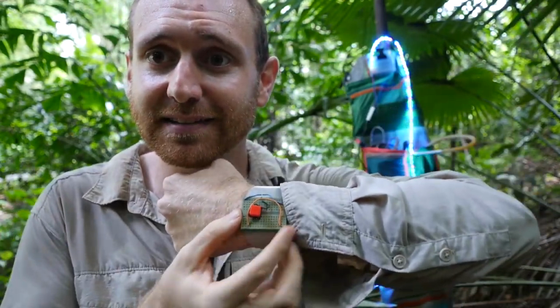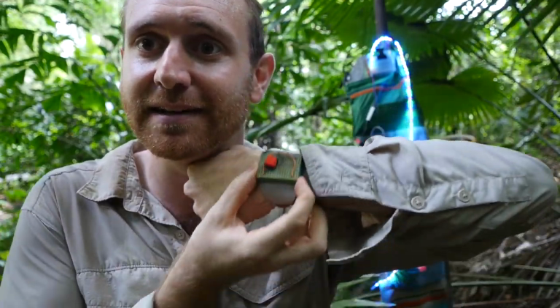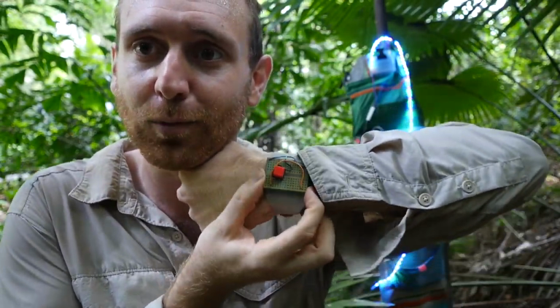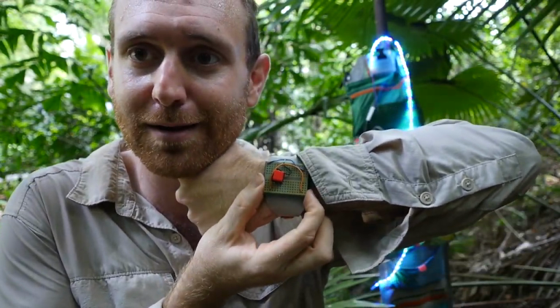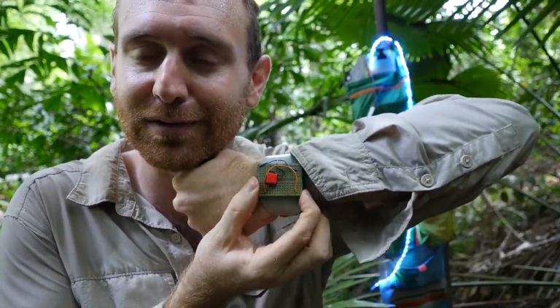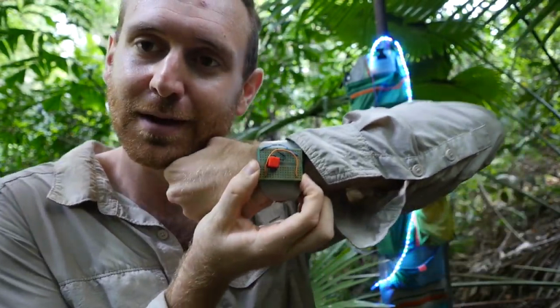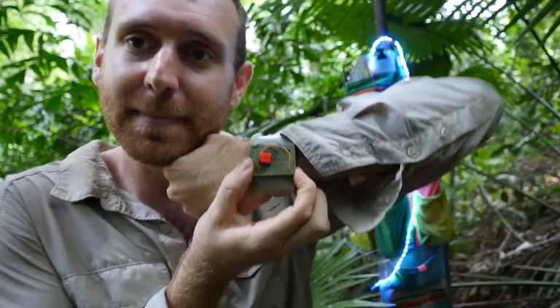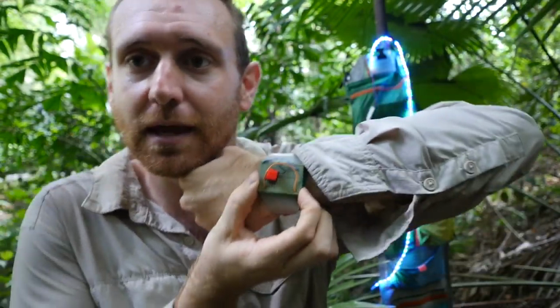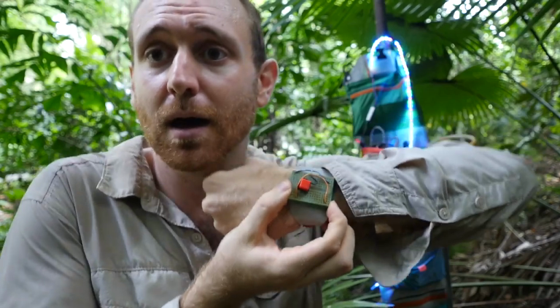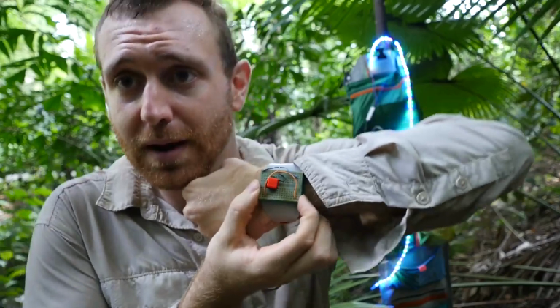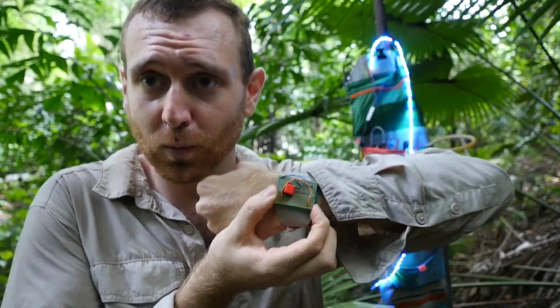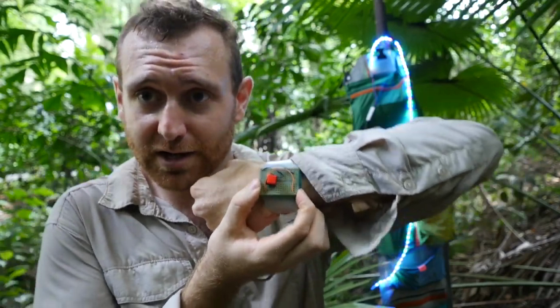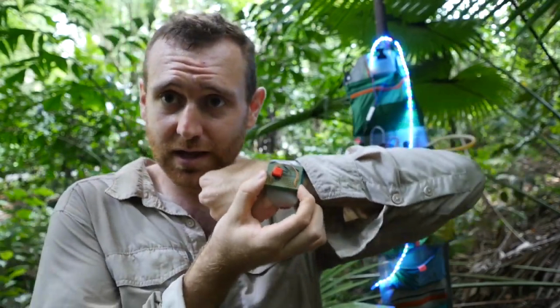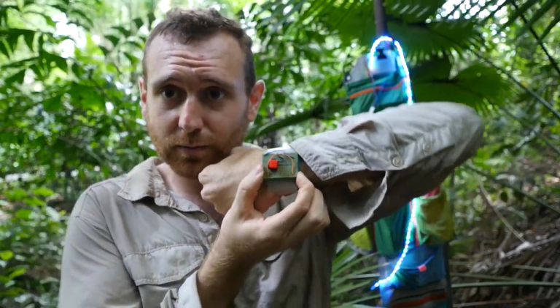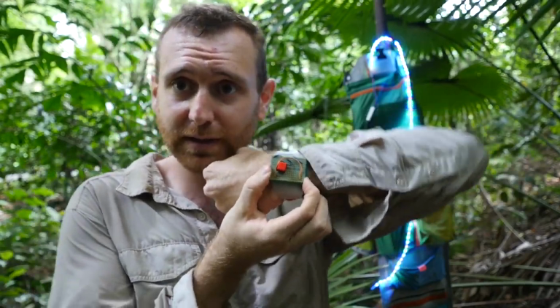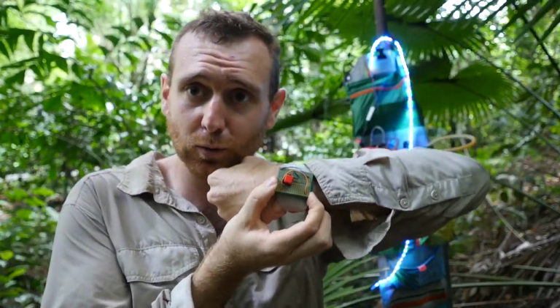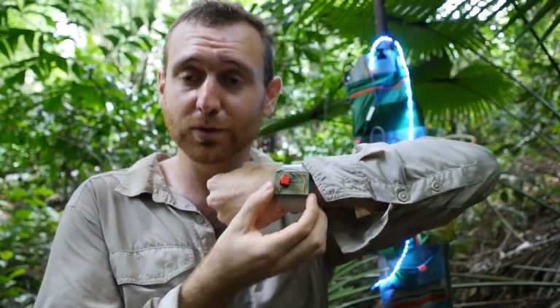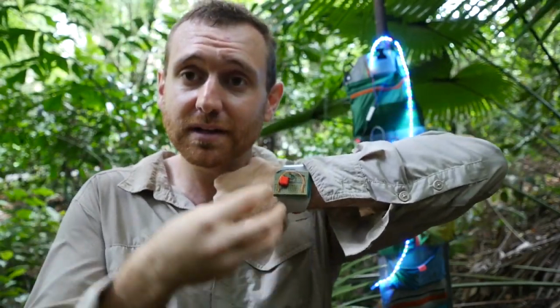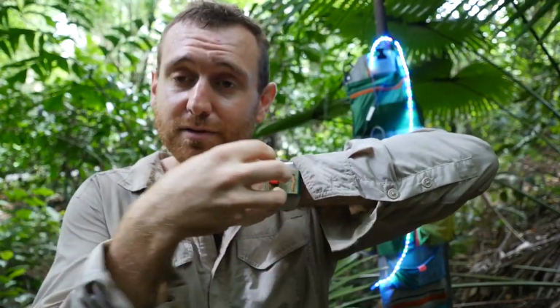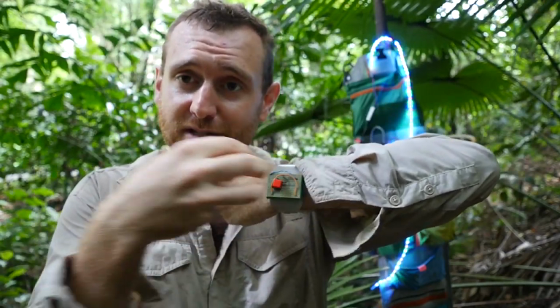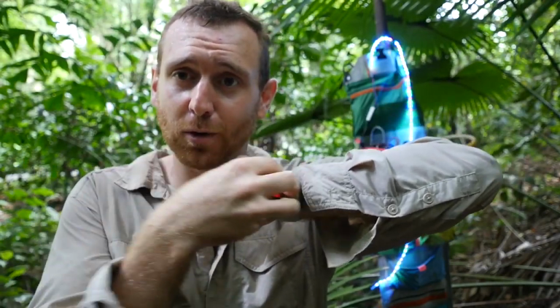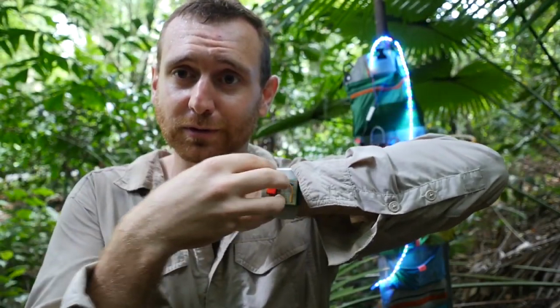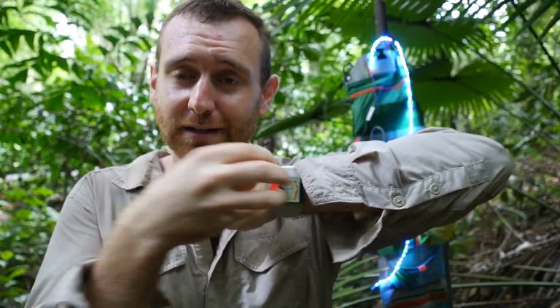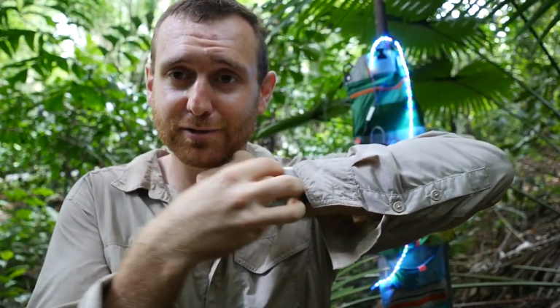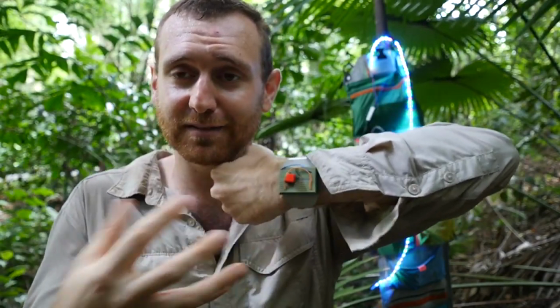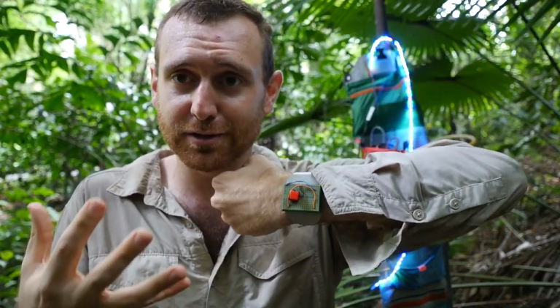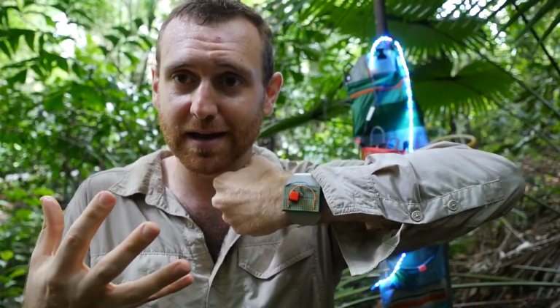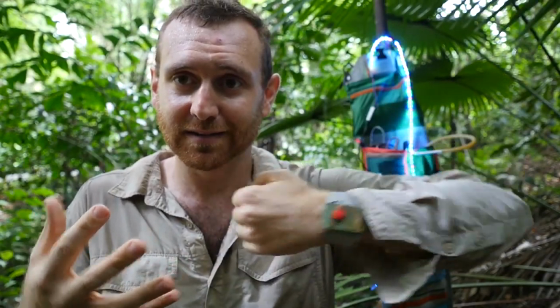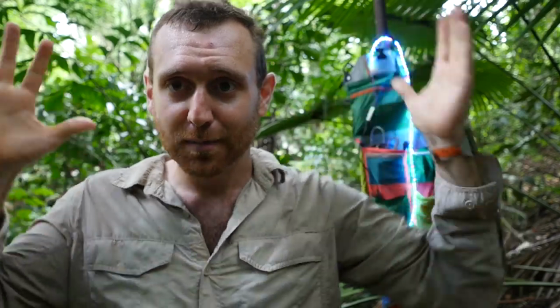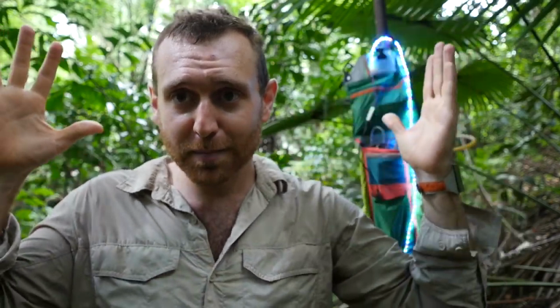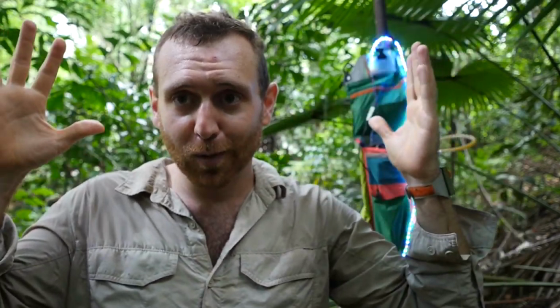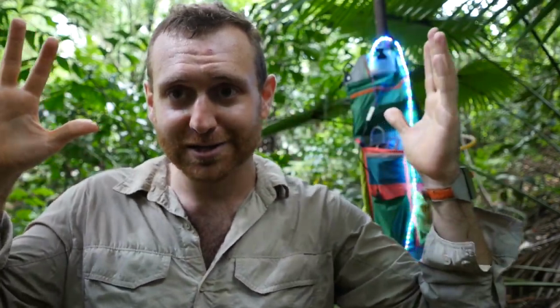Instant wearables. Make a breadboard watch. They're really cool. You can even just prototype electronics on your wrist. Breadboard watches.